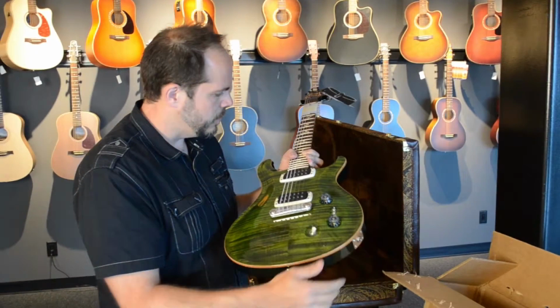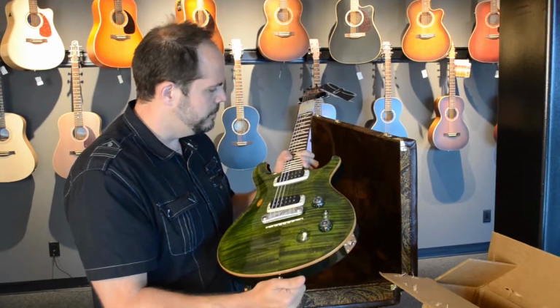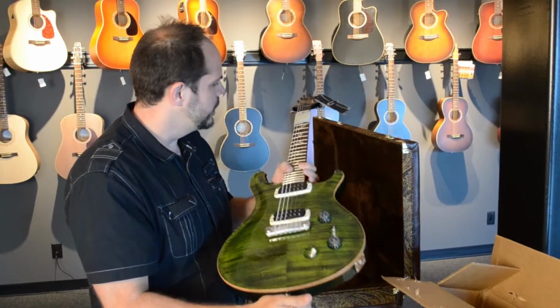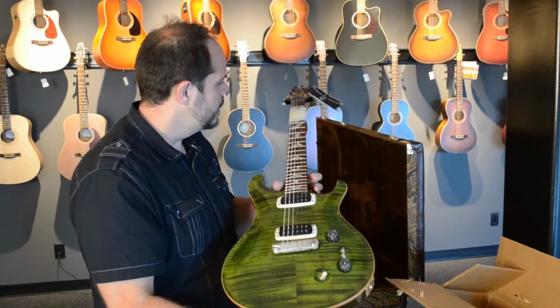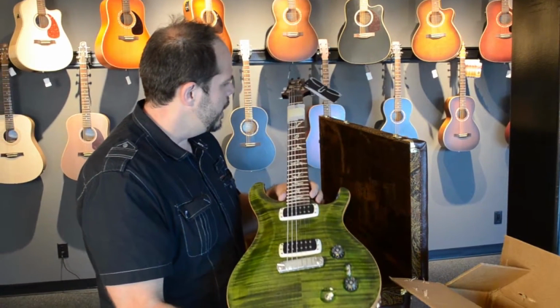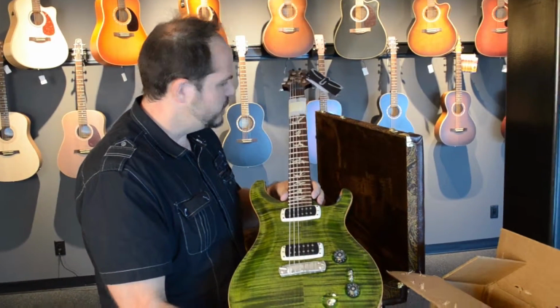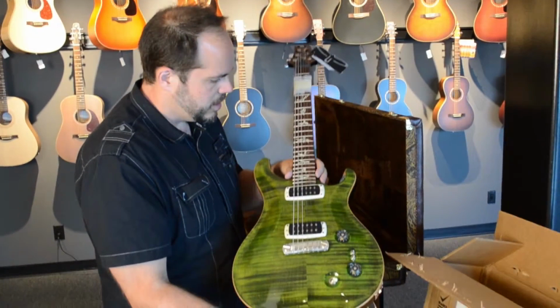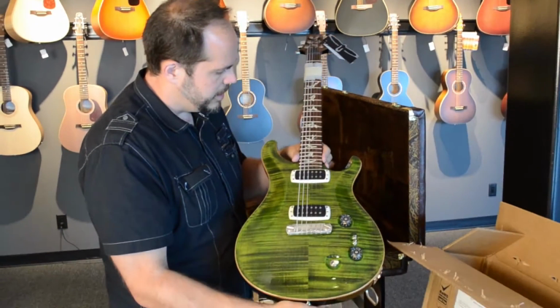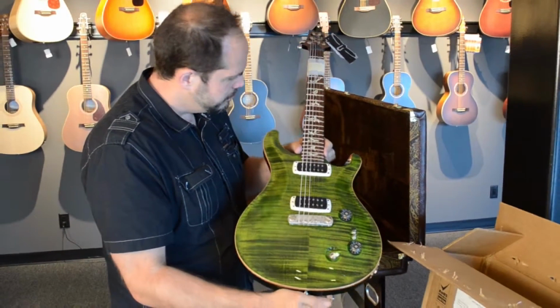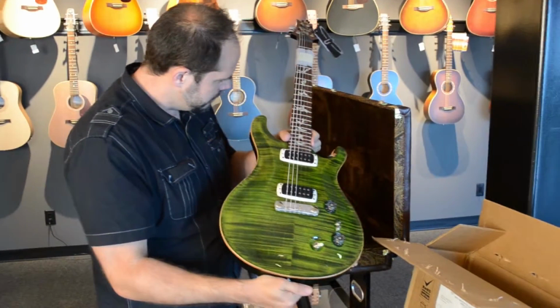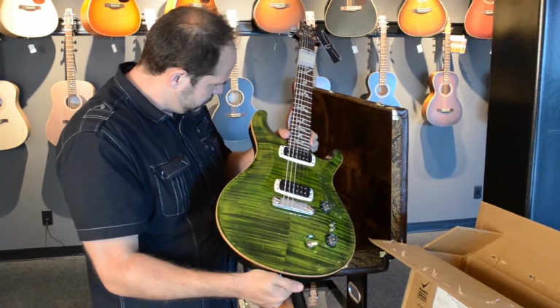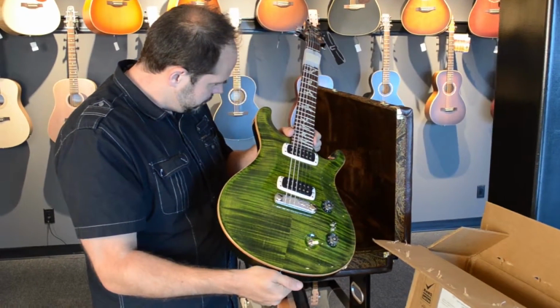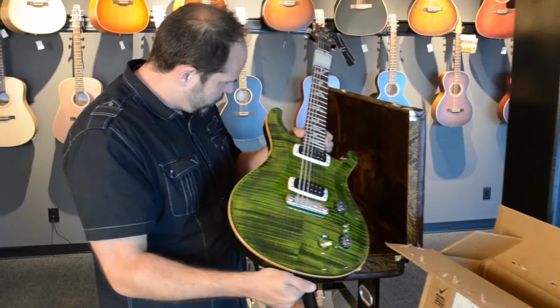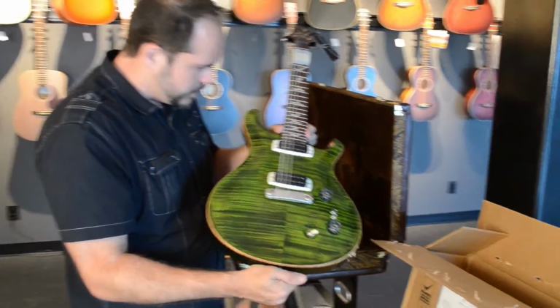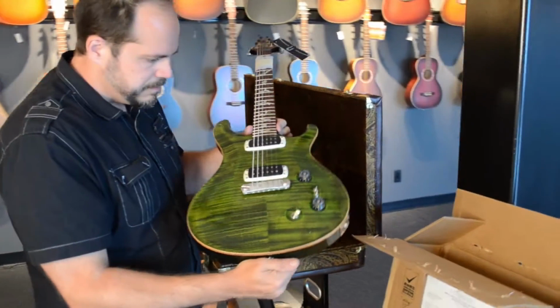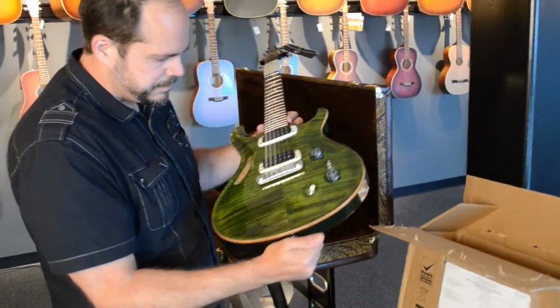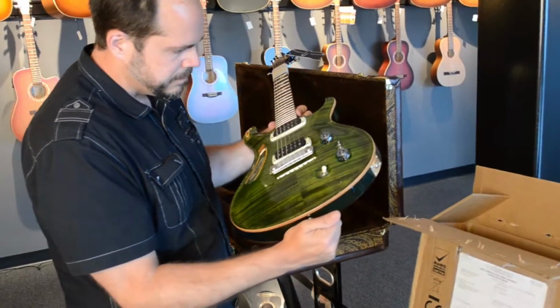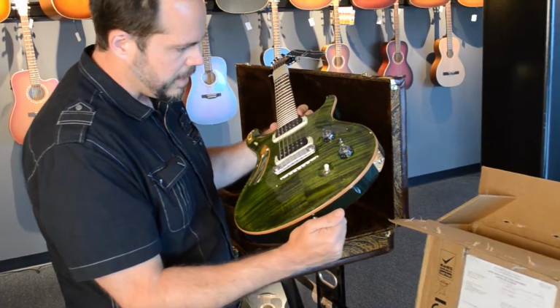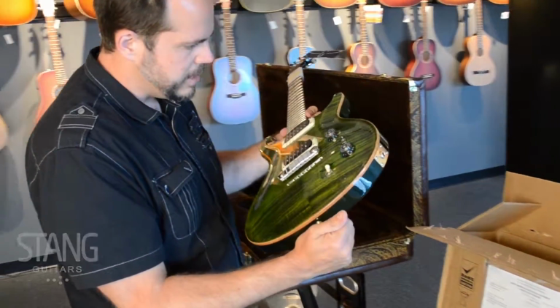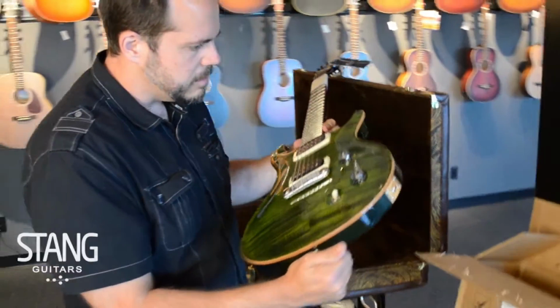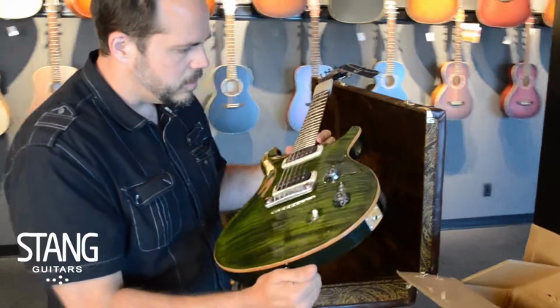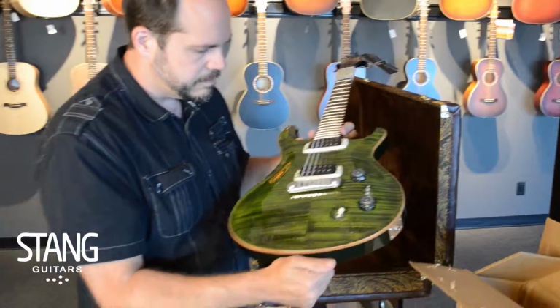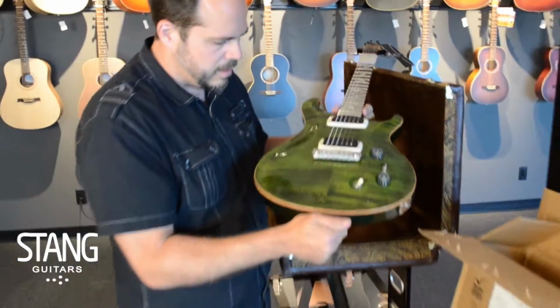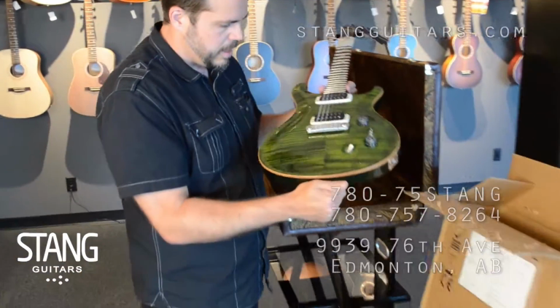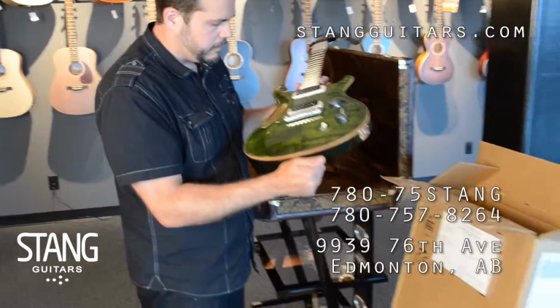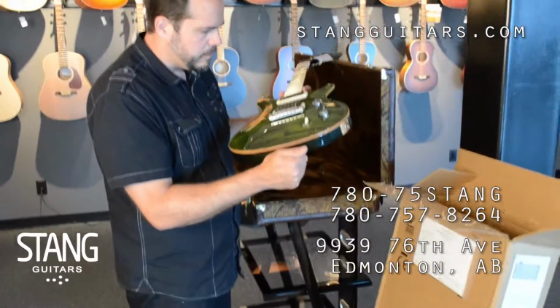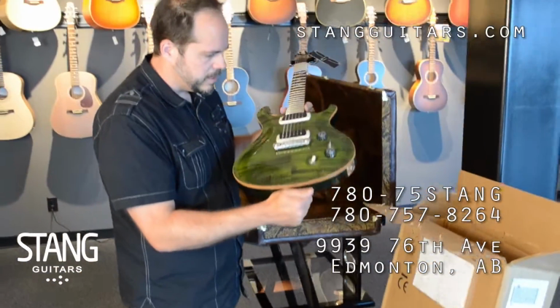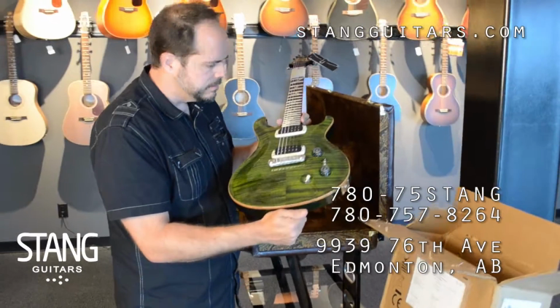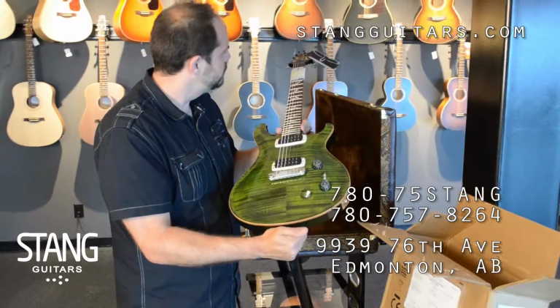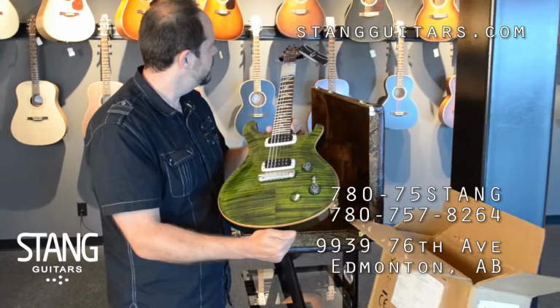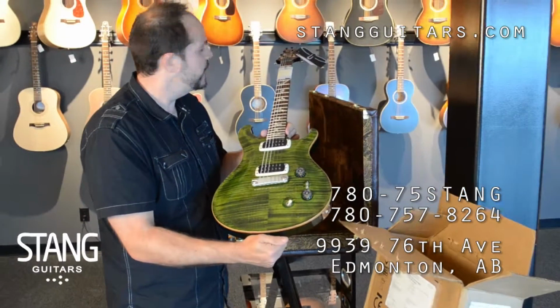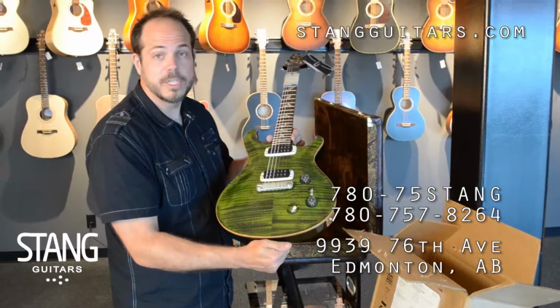And the Paul's Guitar inlay — gorgeous. I can't wait to get this up on the wall and get a photograph for the website. Thanks for watching.